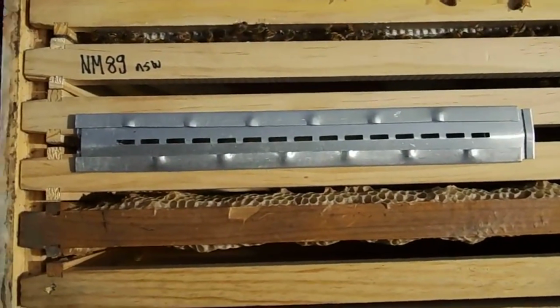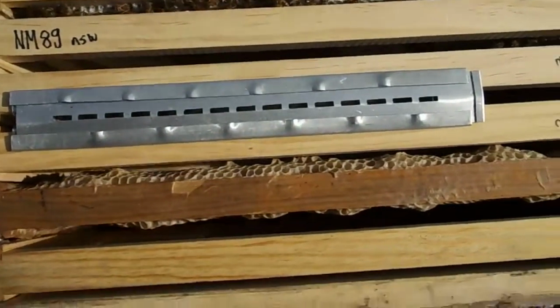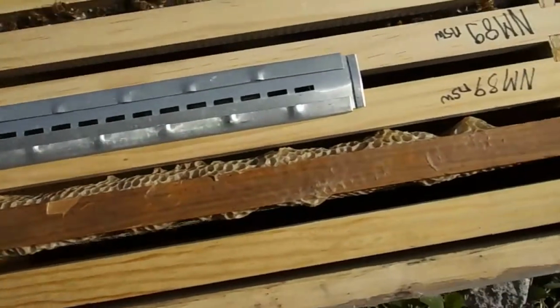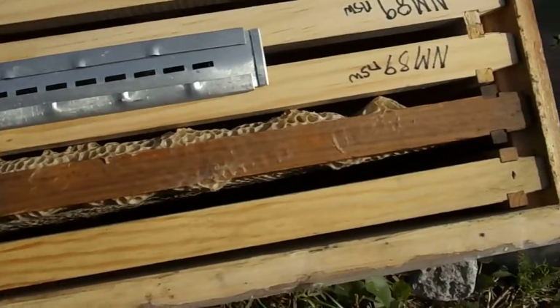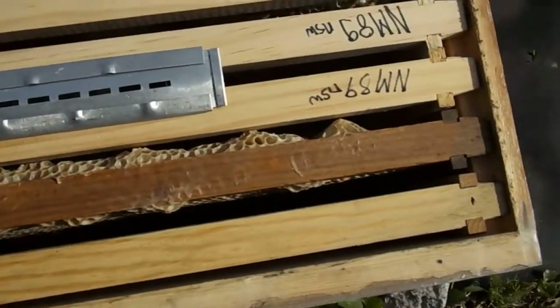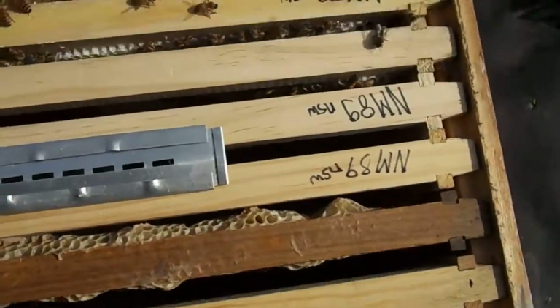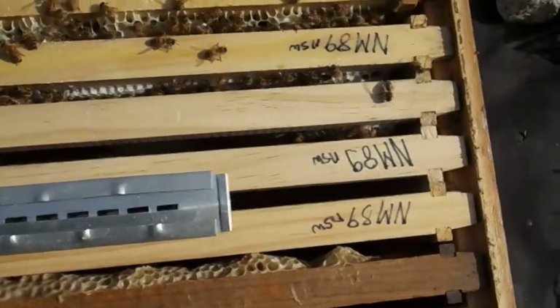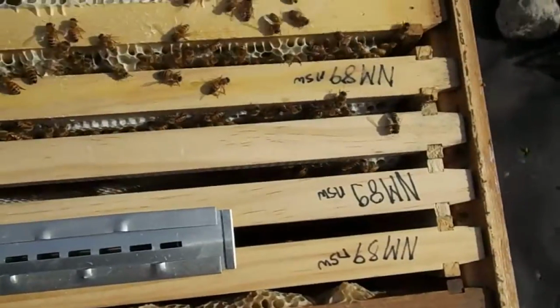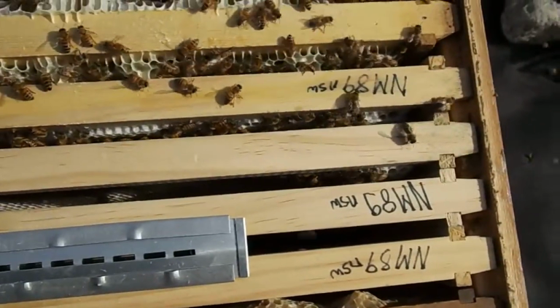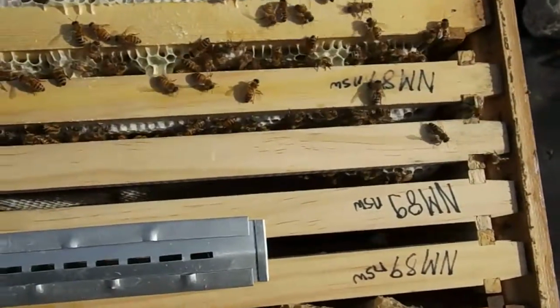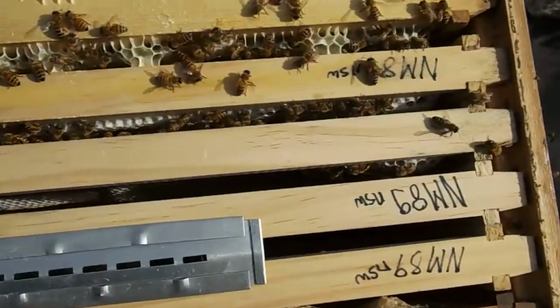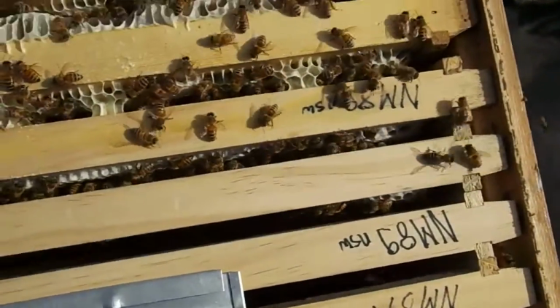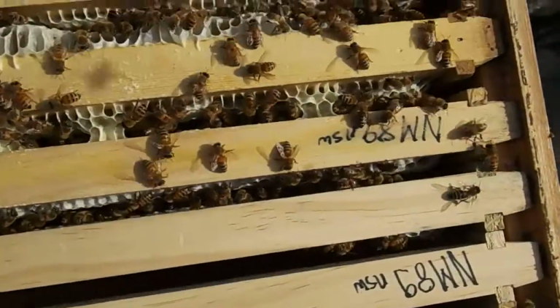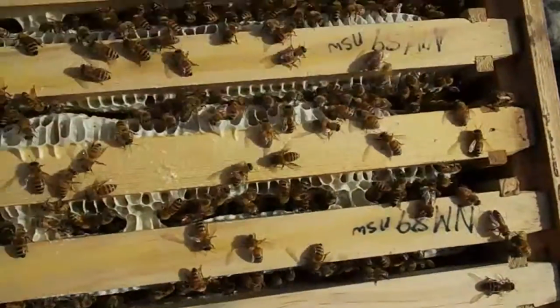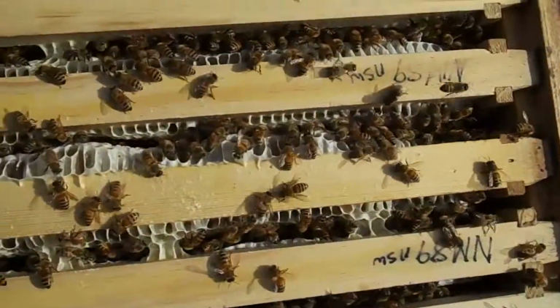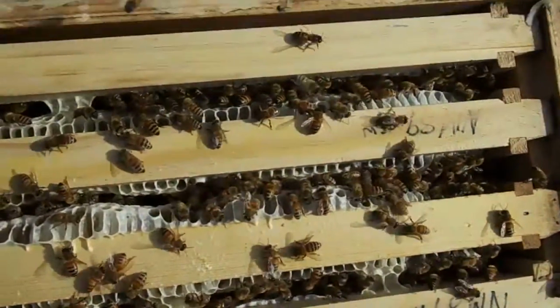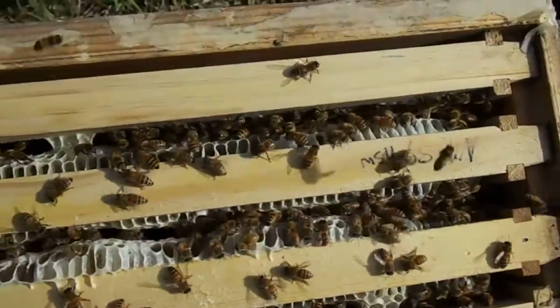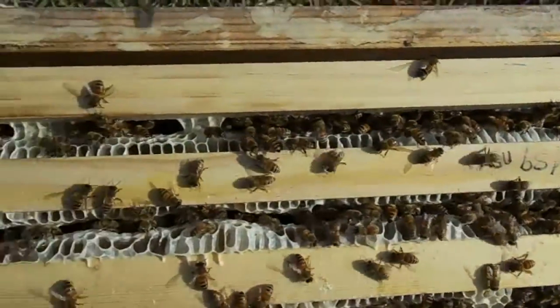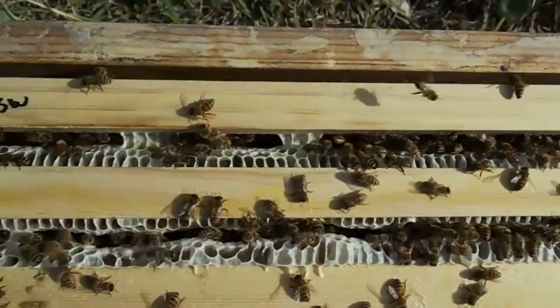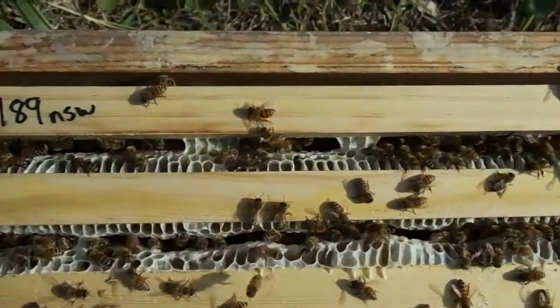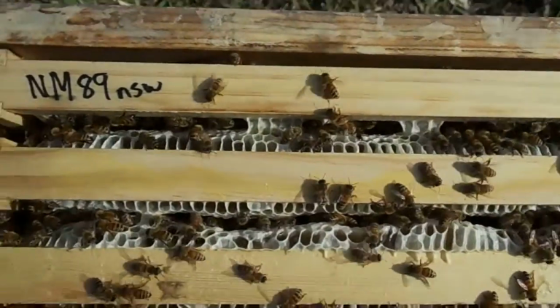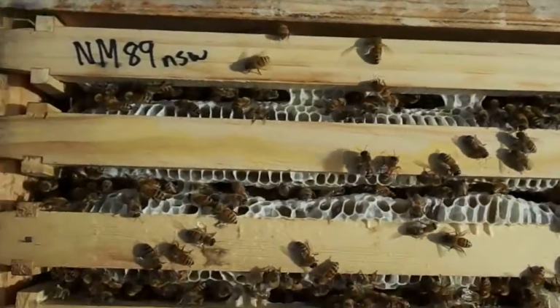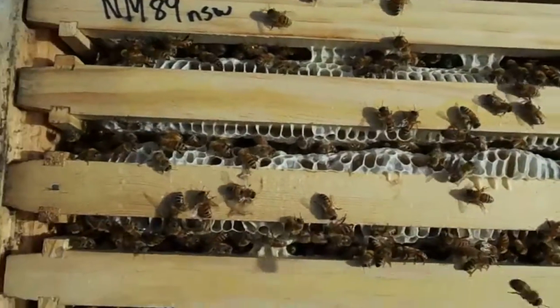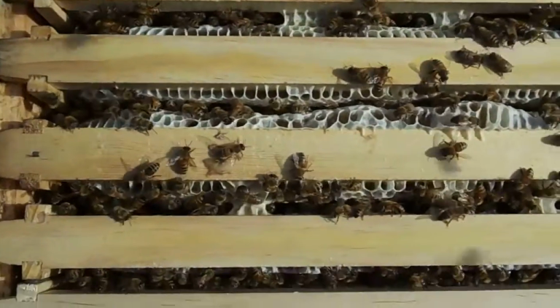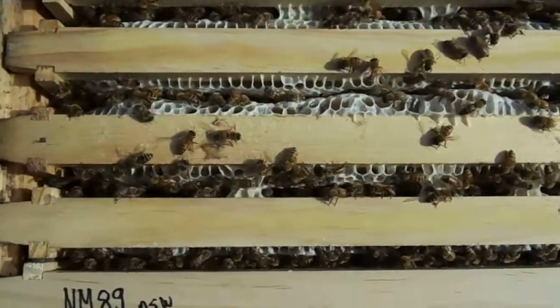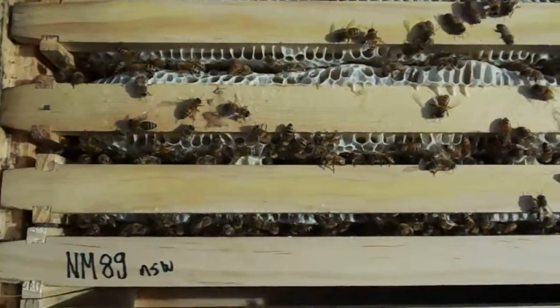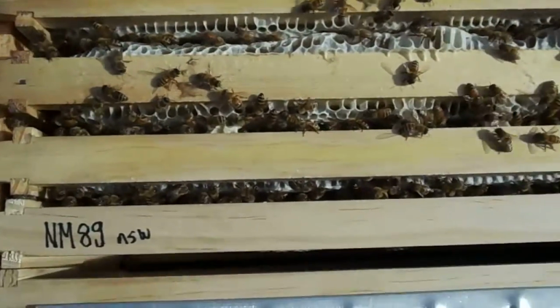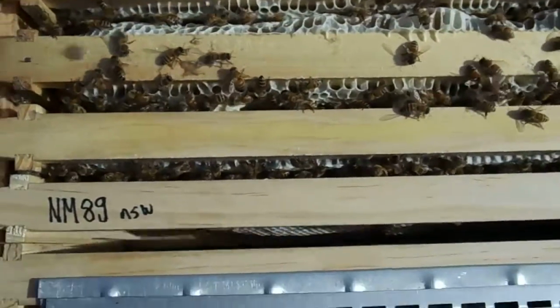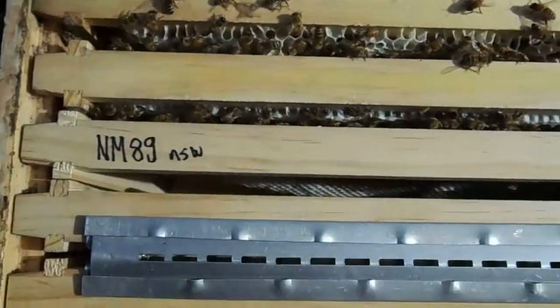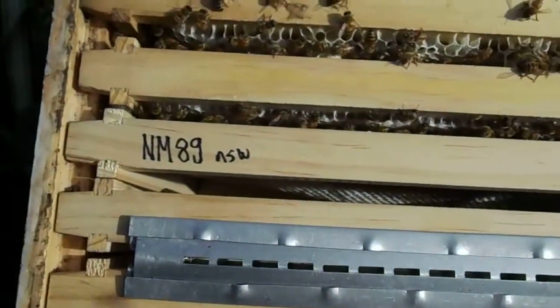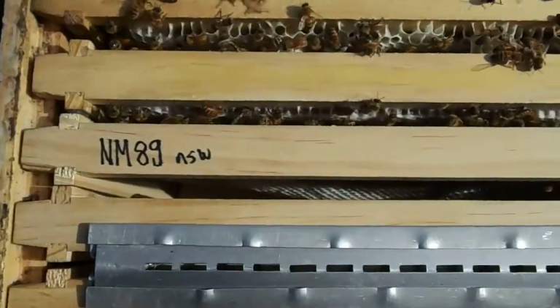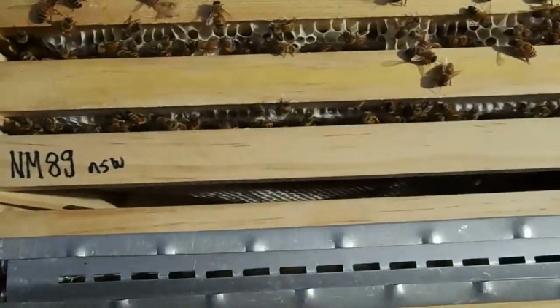That's the beetle trap again. Beetles — I wouldn't say they were hive beetles, but they were some sort of a pest. They have gotten more kind about the camera, although they are circling a bit again. That's when you get a sting.